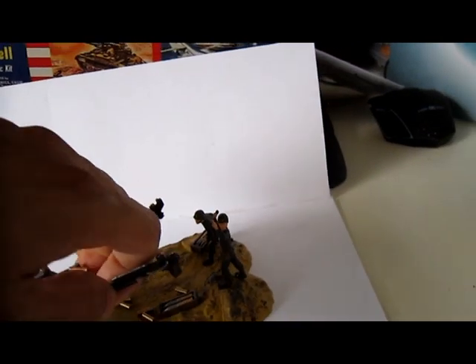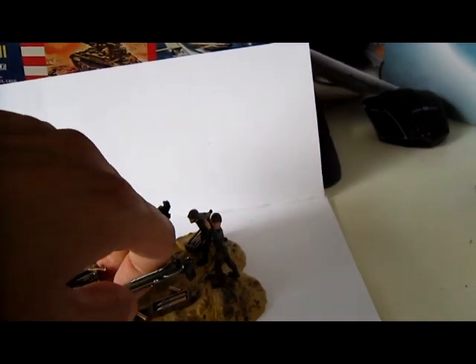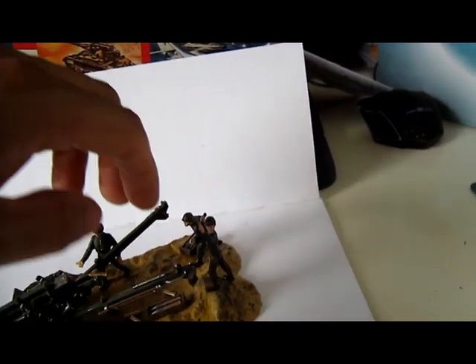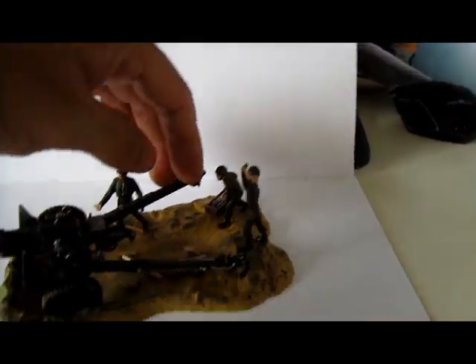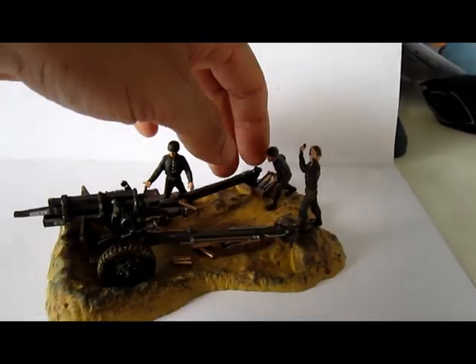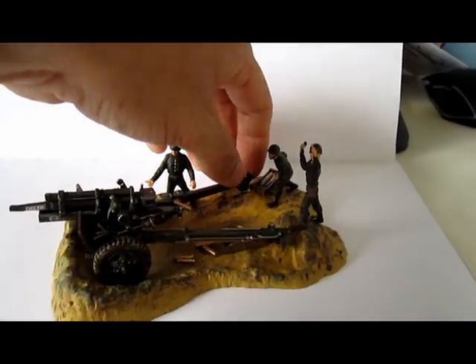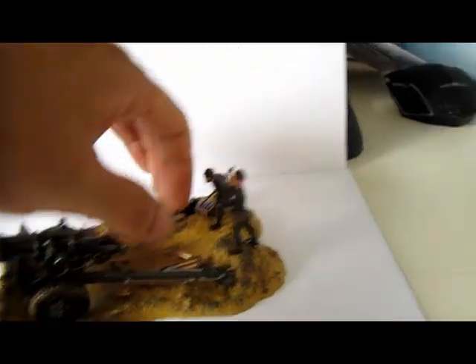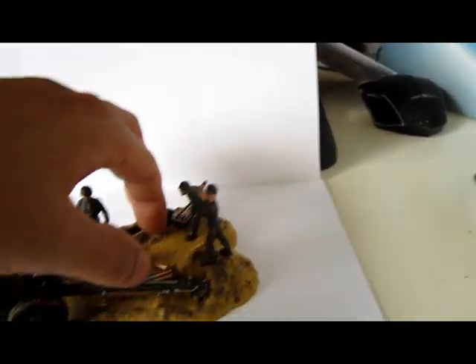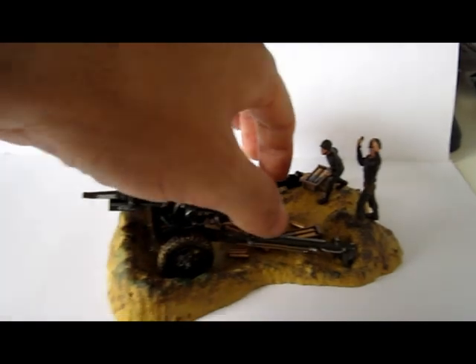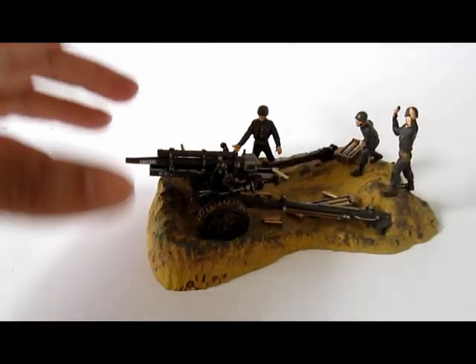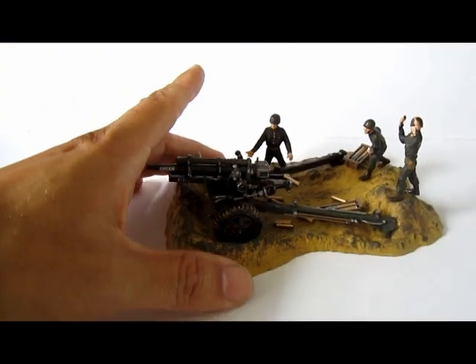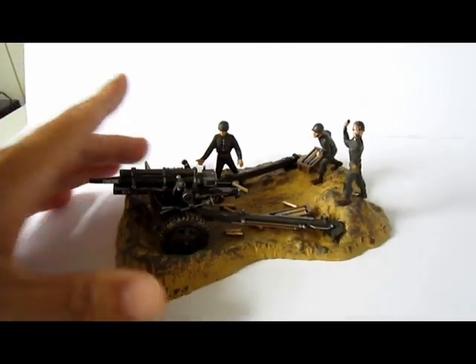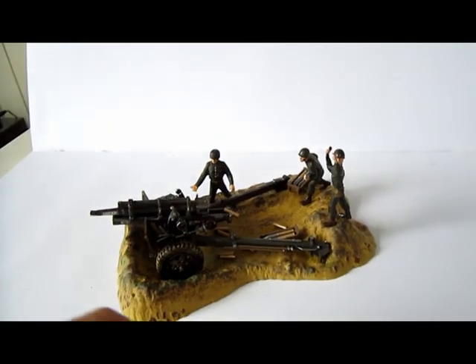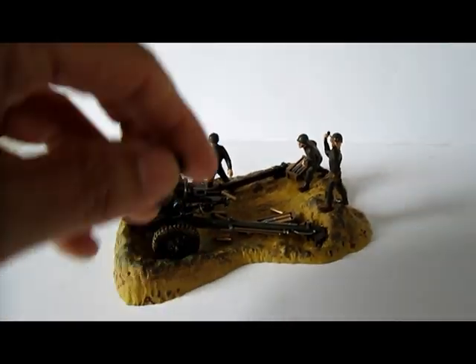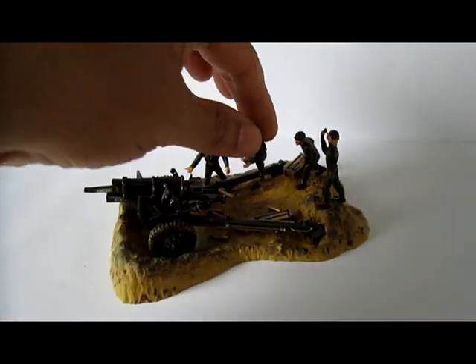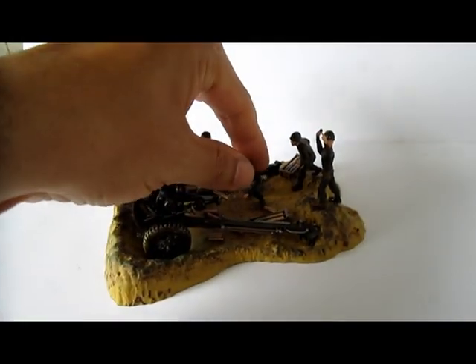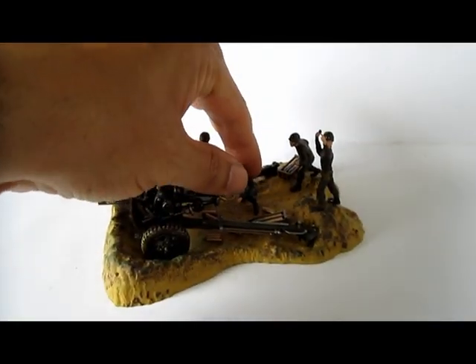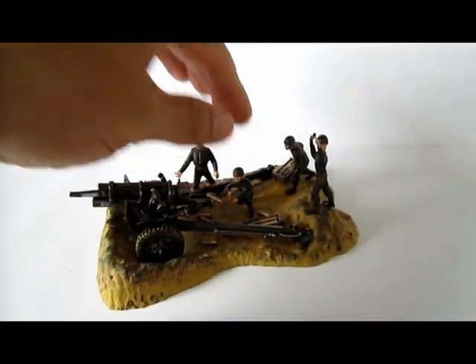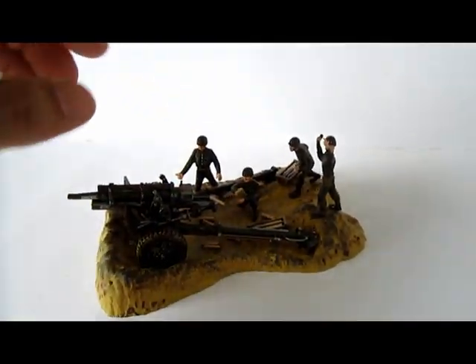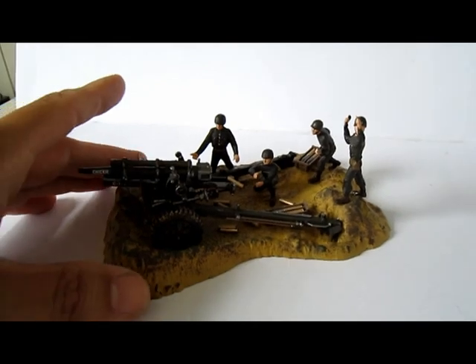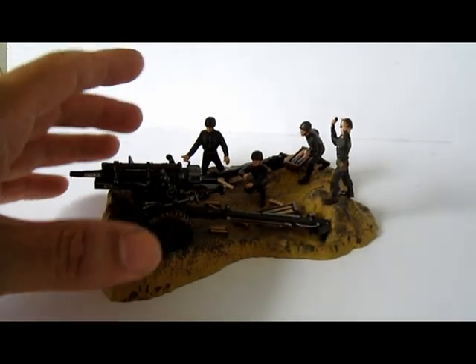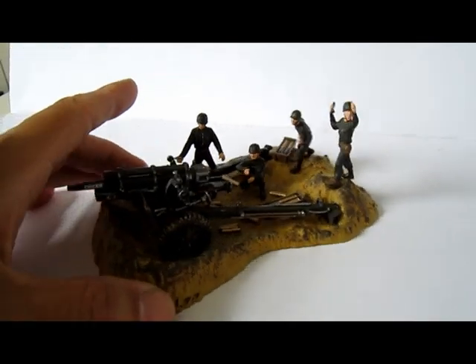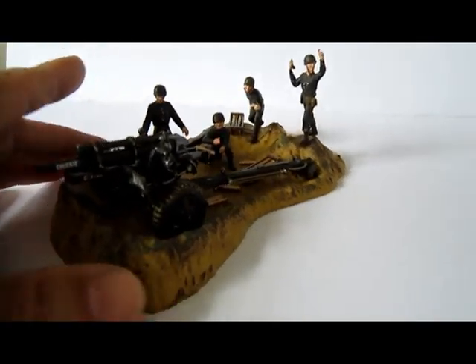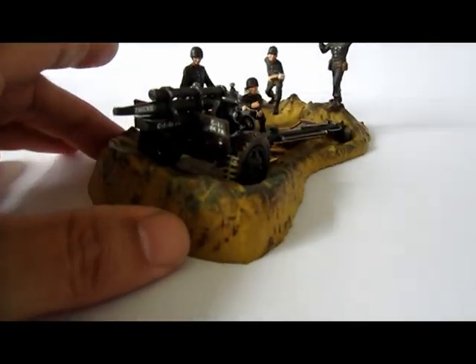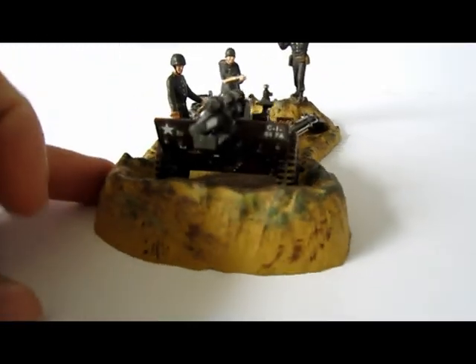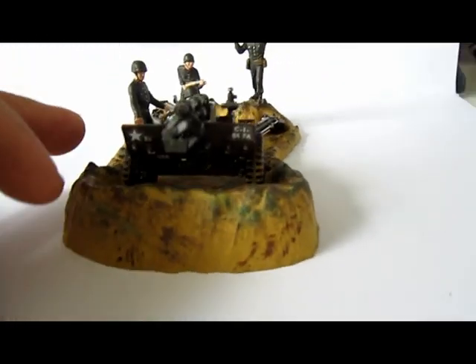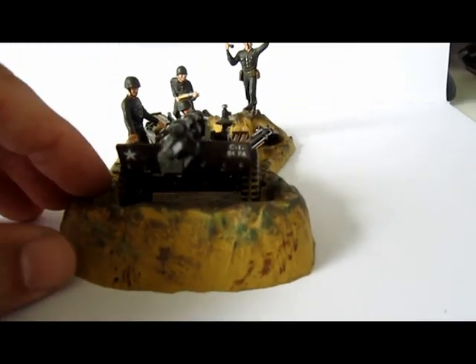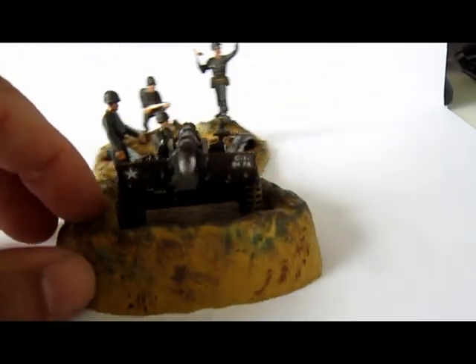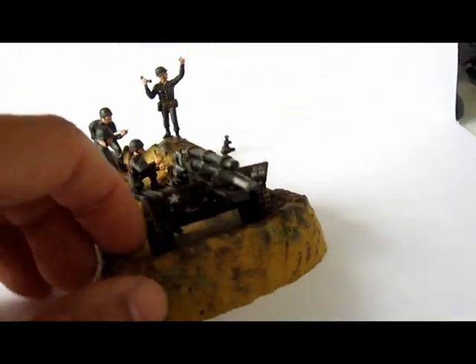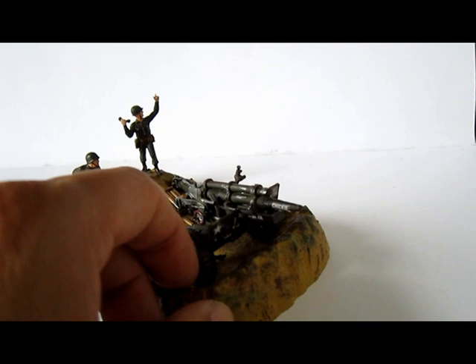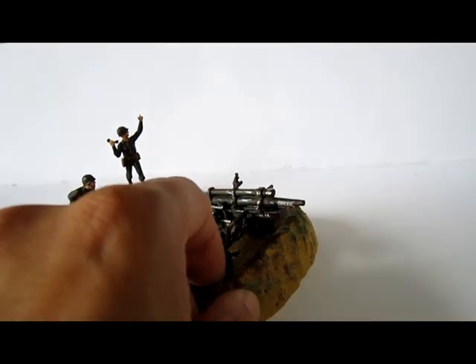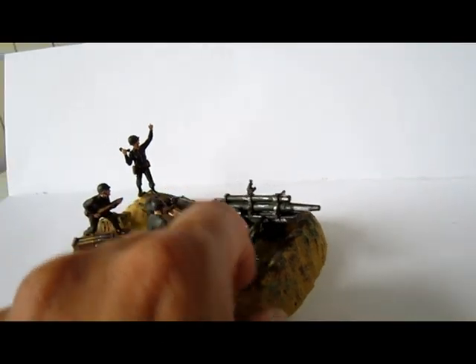So we can place it back. And you have a nice little Howitzer — from the Americans, of course — with these stickers on it. And it's really nice to make.